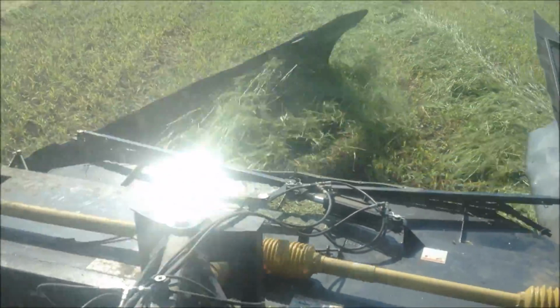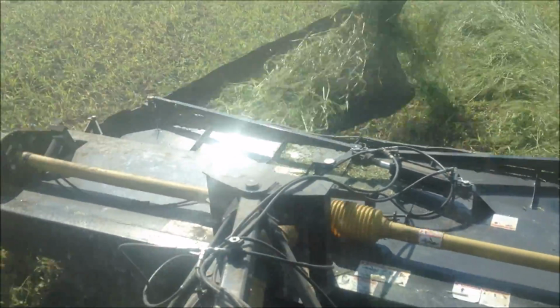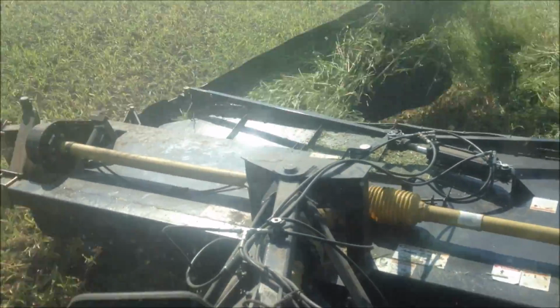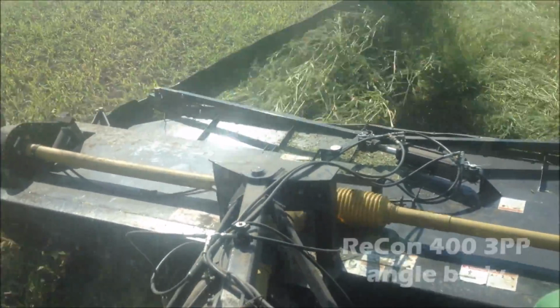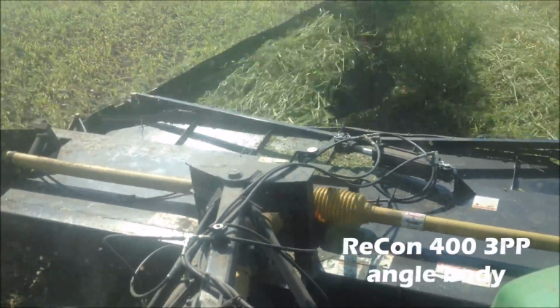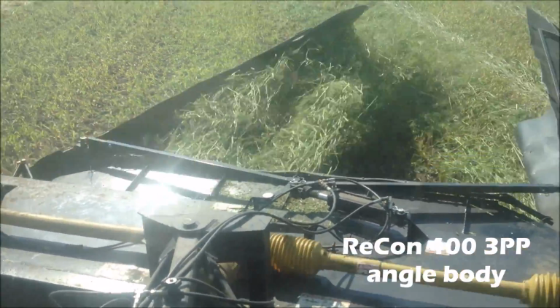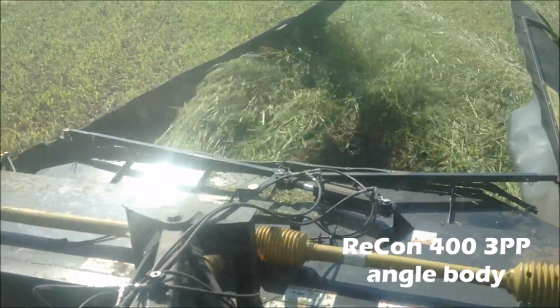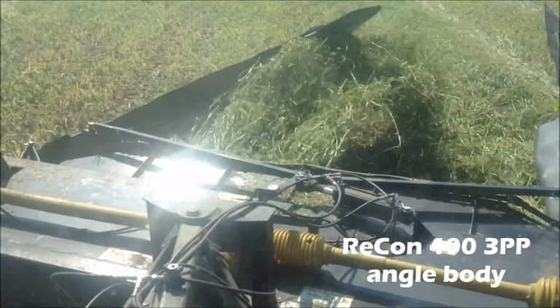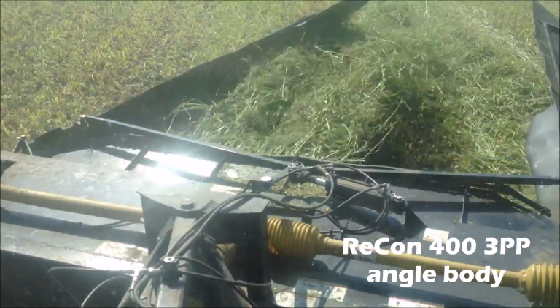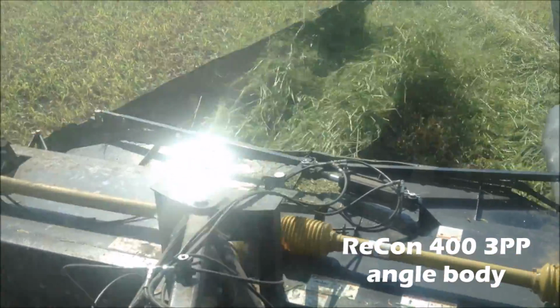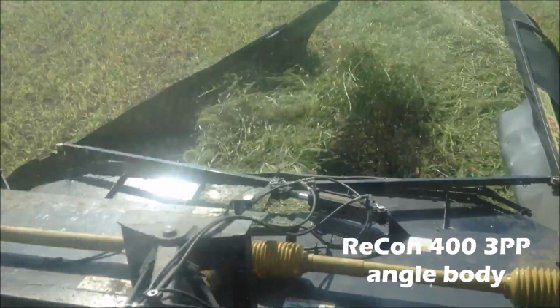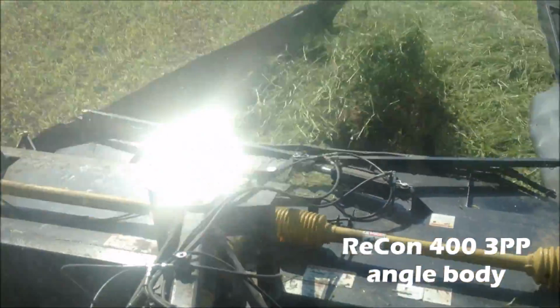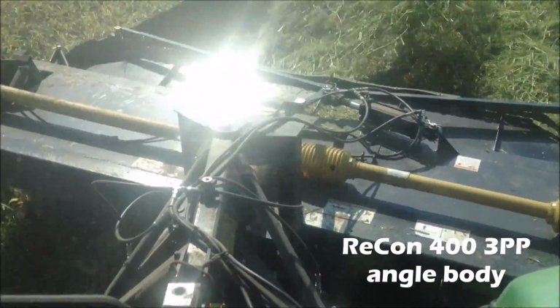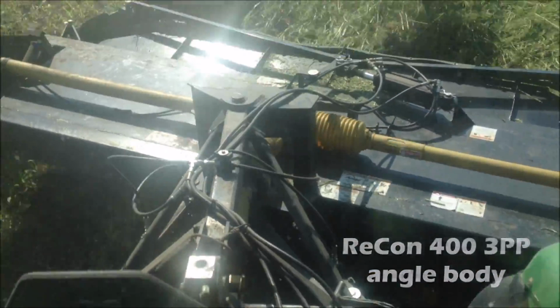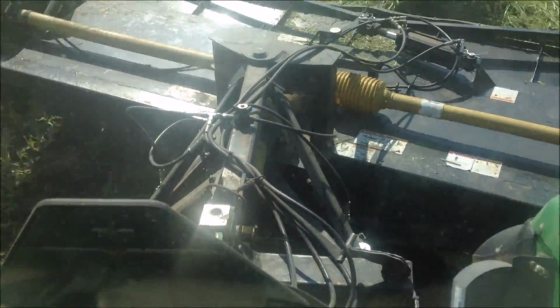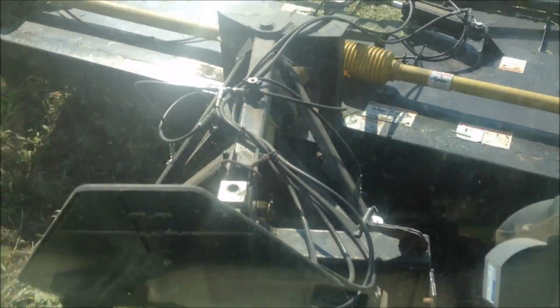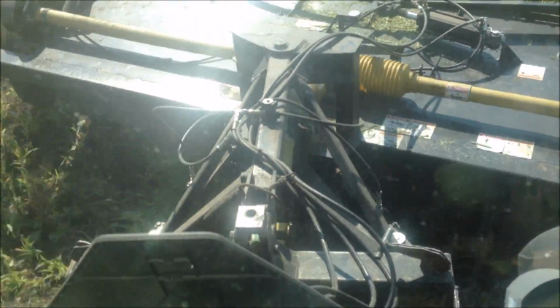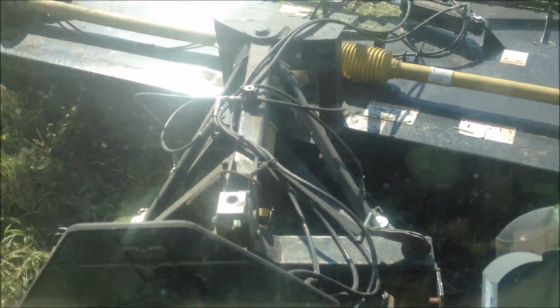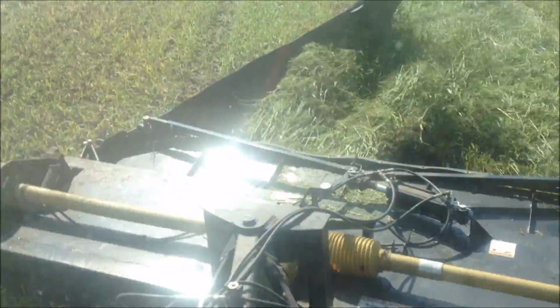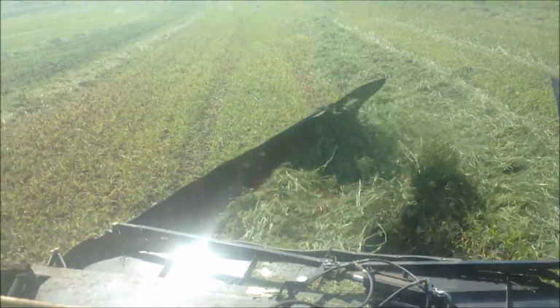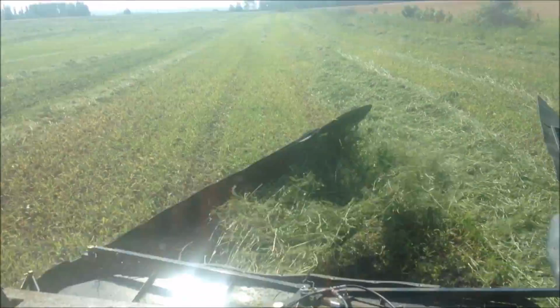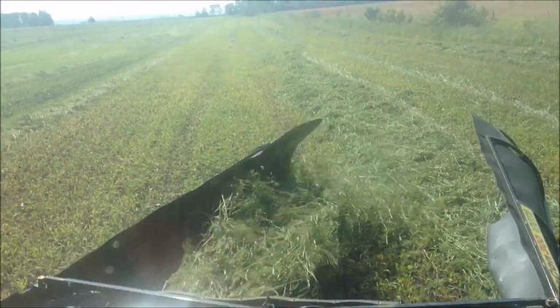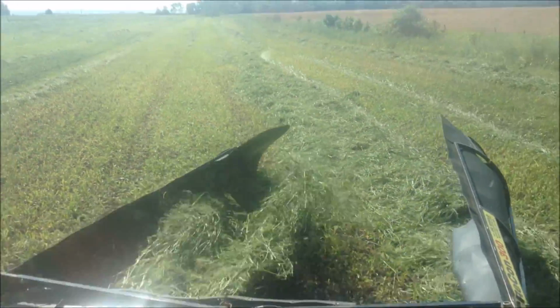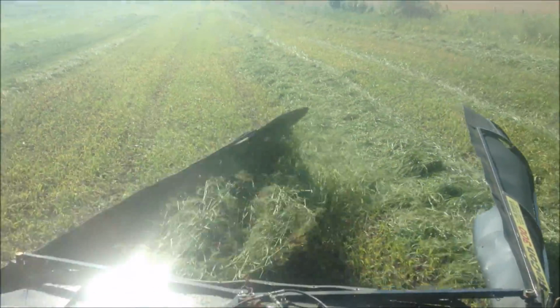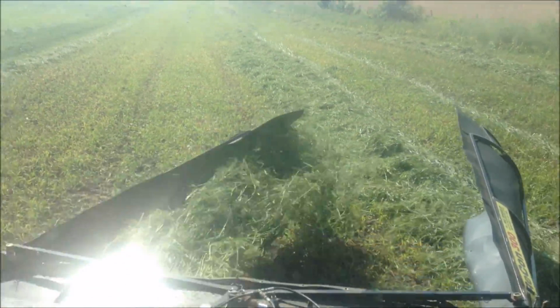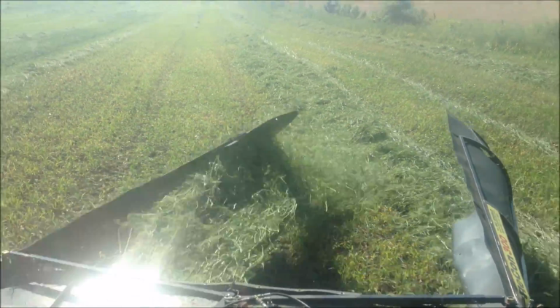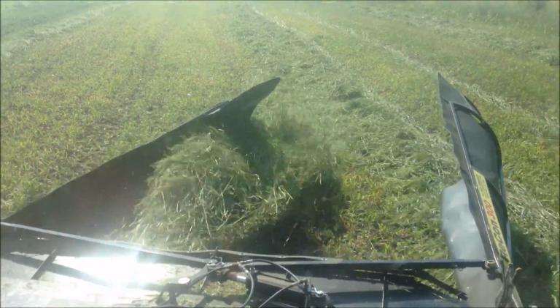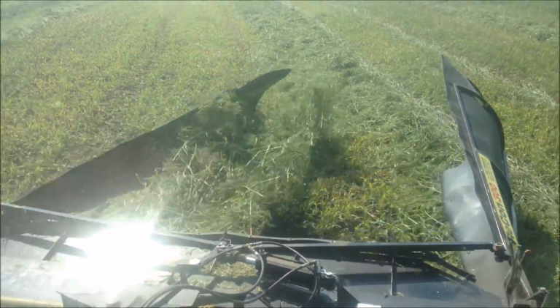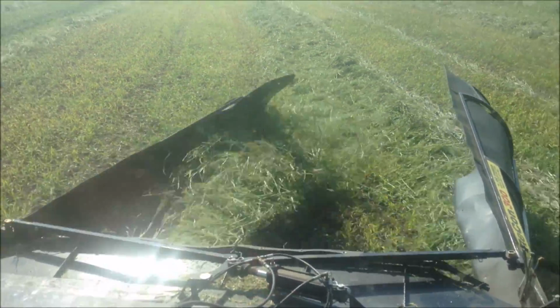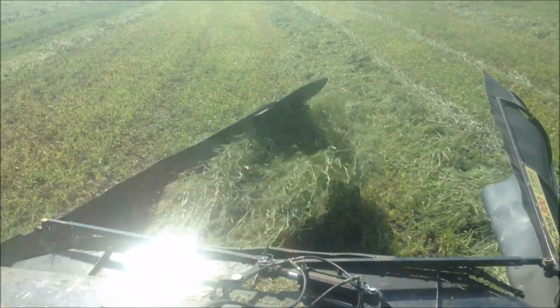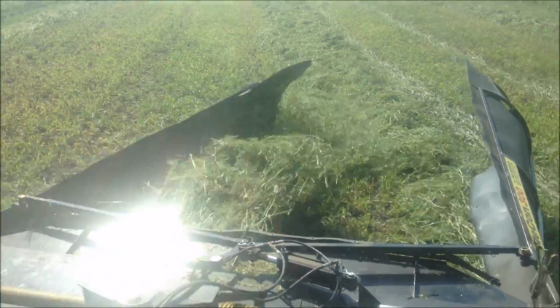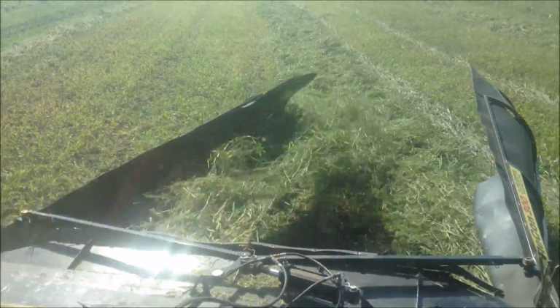As you can see here, the machine is angled off center, effectively placing two 14-foot cuts side by side into one 28-foot swath. By using a Recon to combine swaths, you don't have to worry about some of the downsides of using a rake.